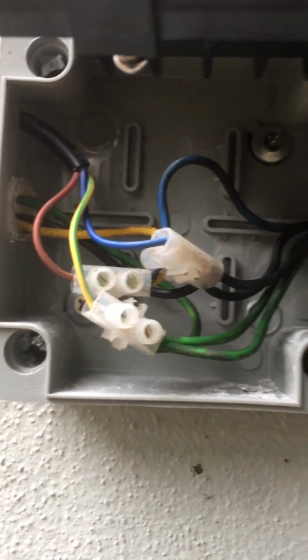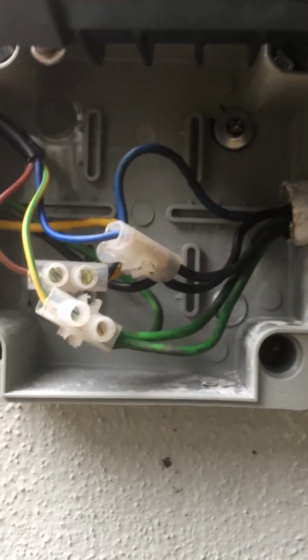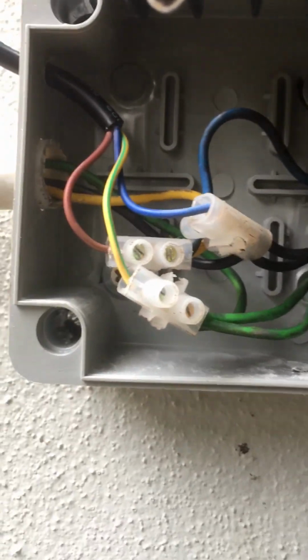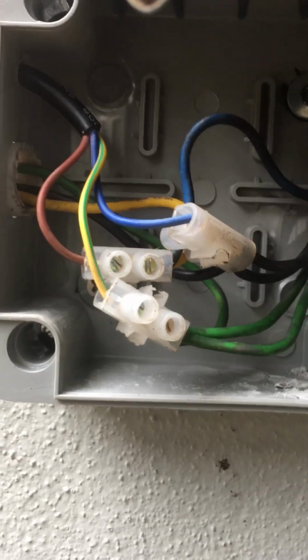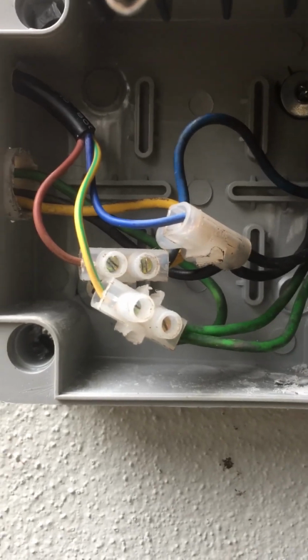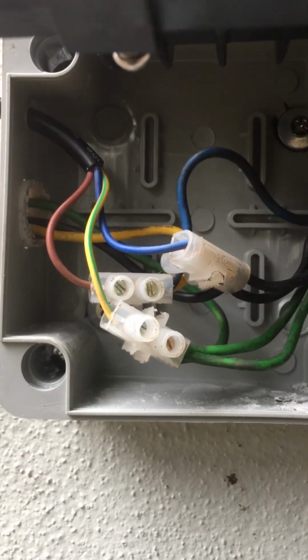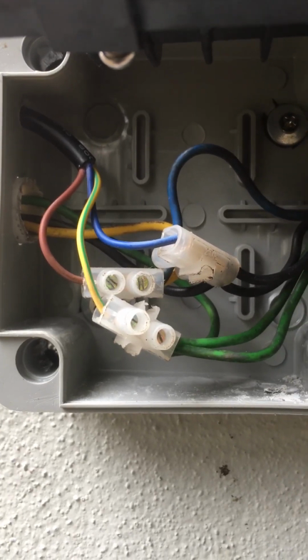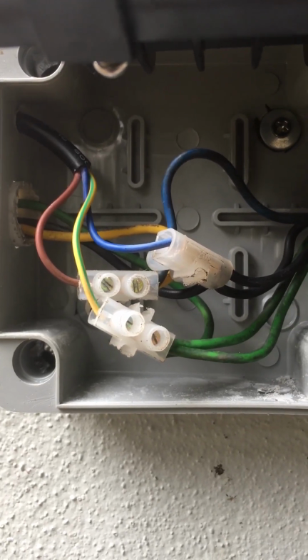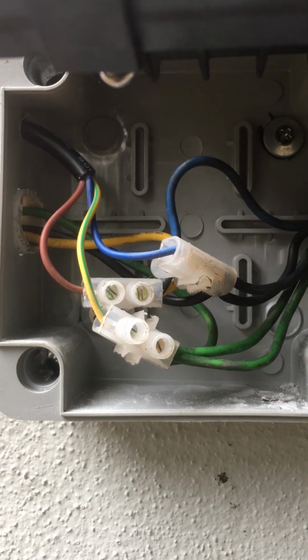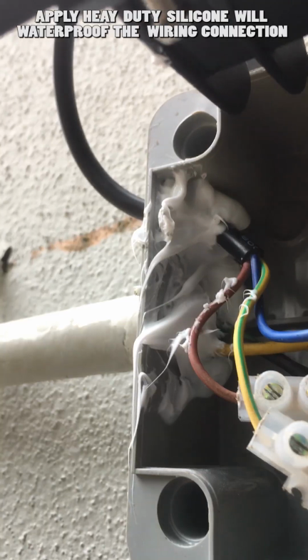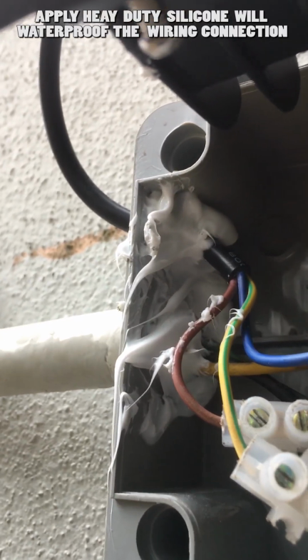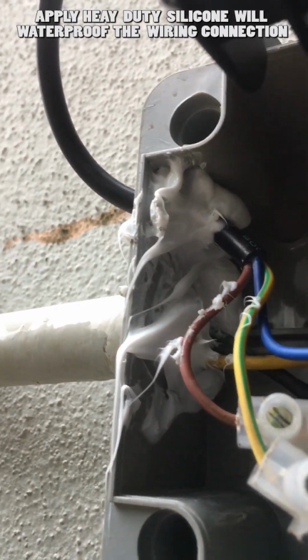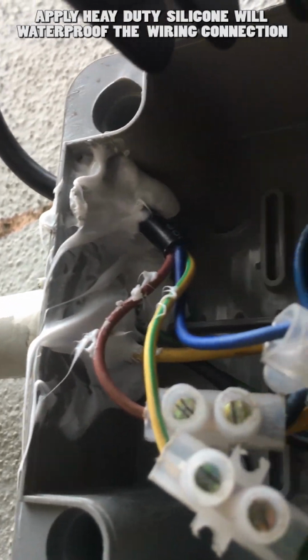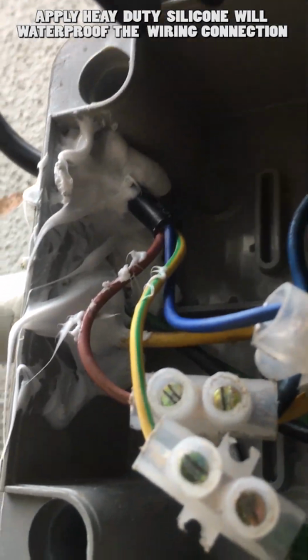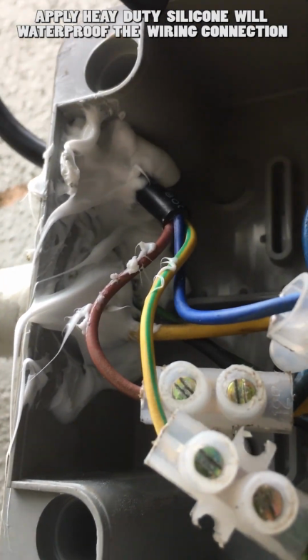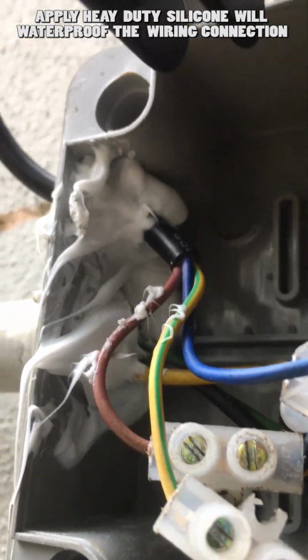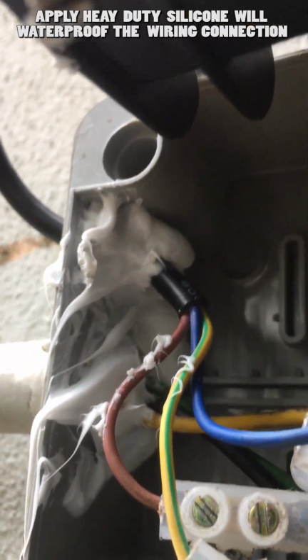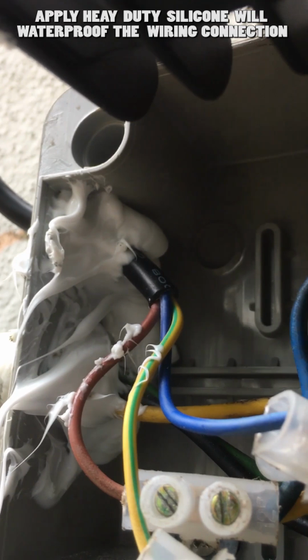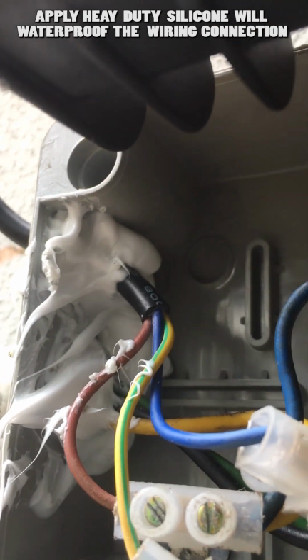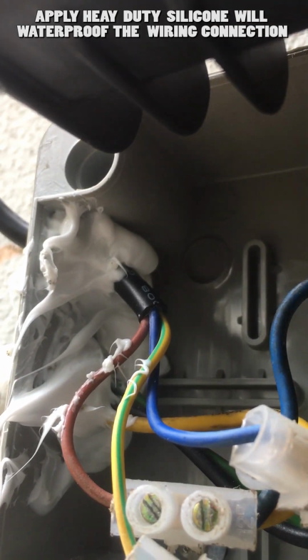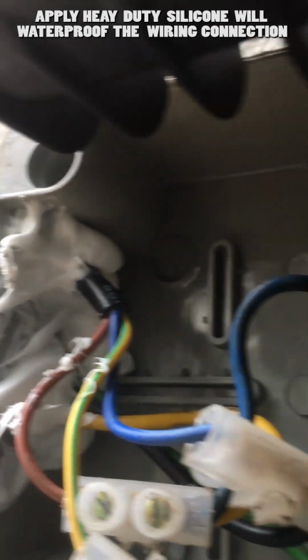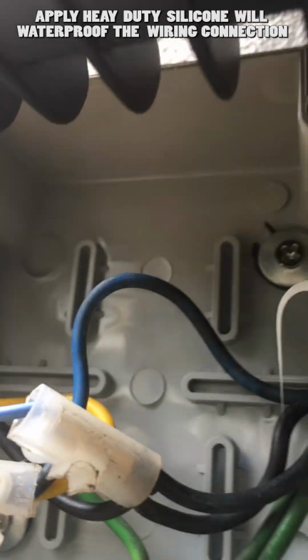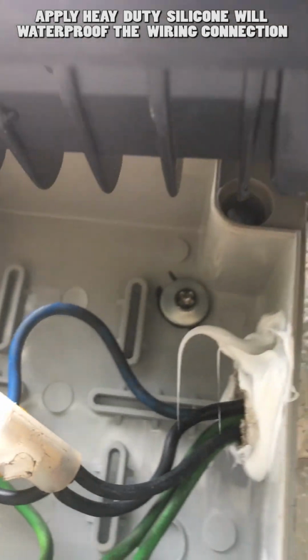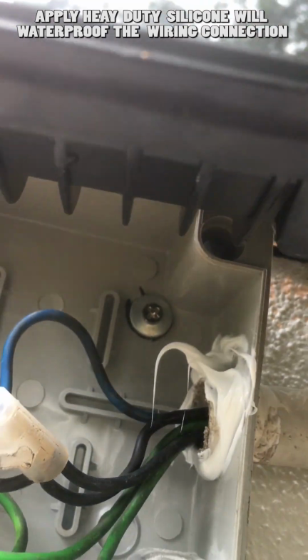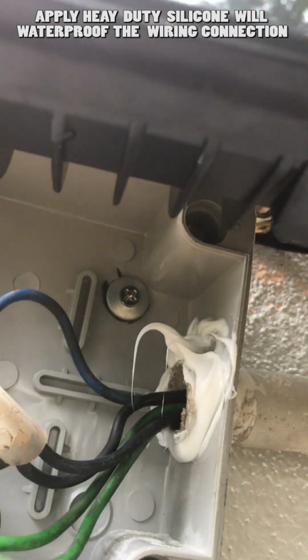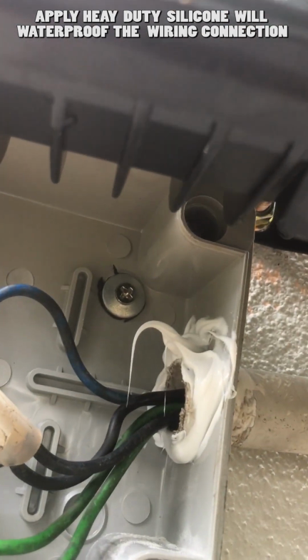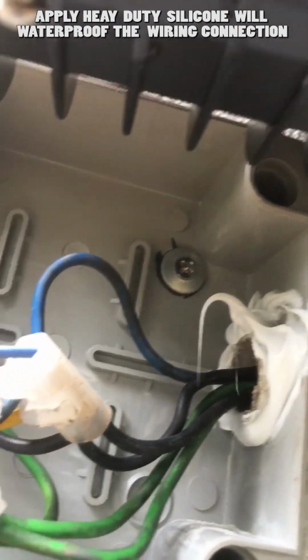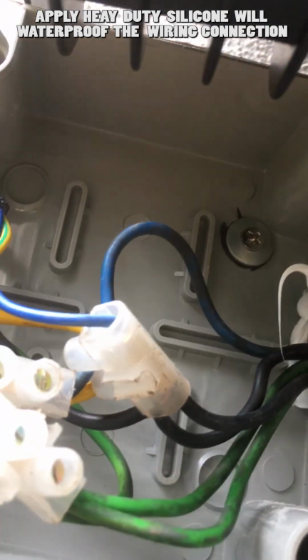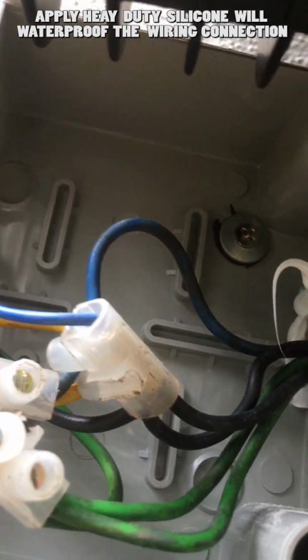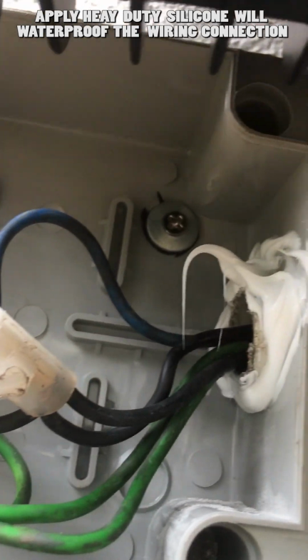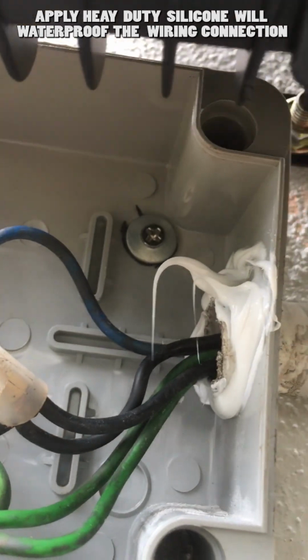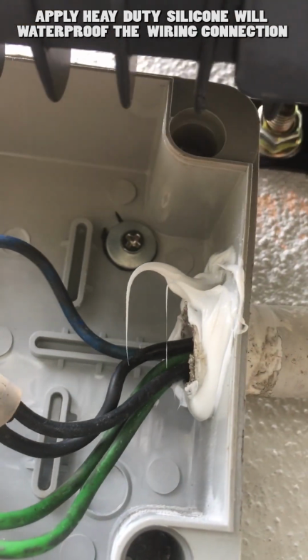After that, use a connector to connect the light wiring and the spotlight wire. Before closing the waterproof junction box cover, apply heavy duty silicone into the conduit pipe wire and the spotlight wire inside to prevent water leaks when heavy rain falls.